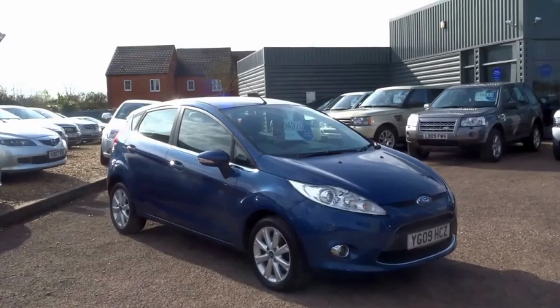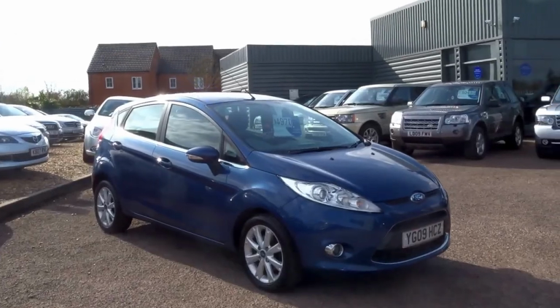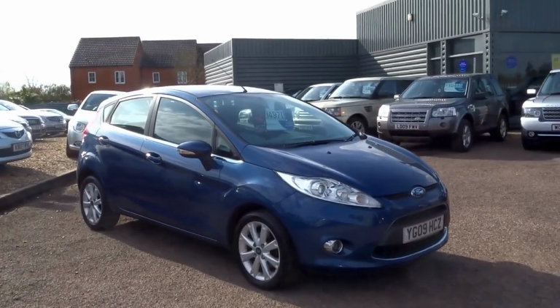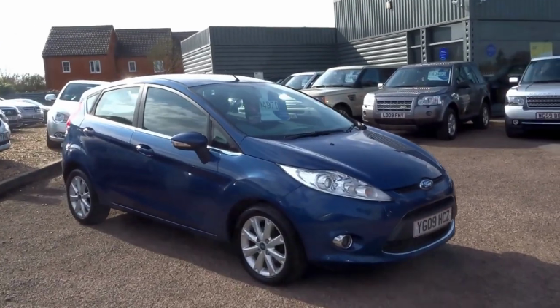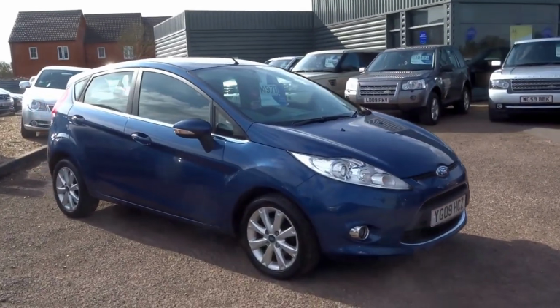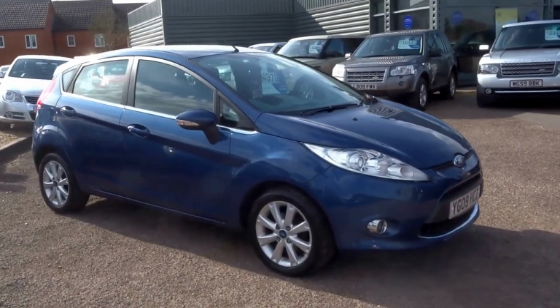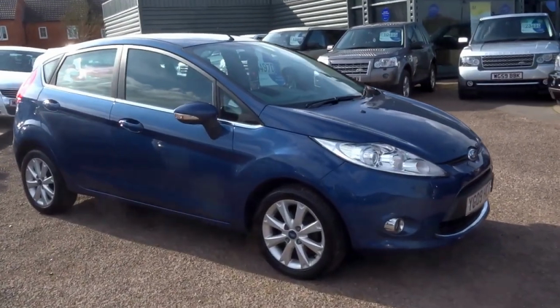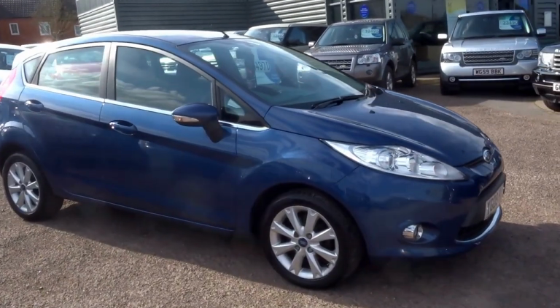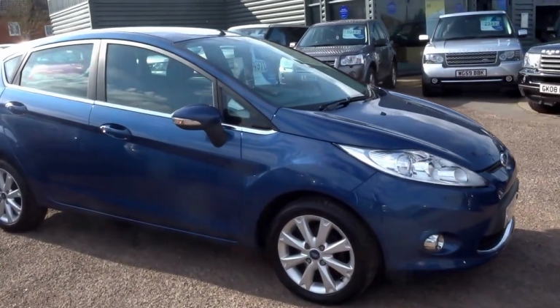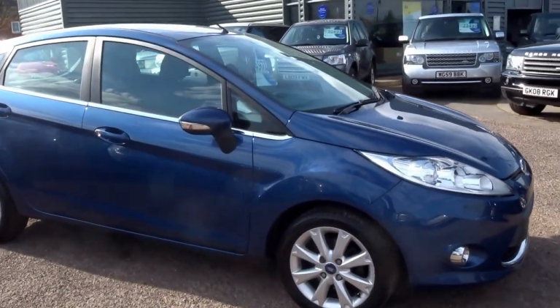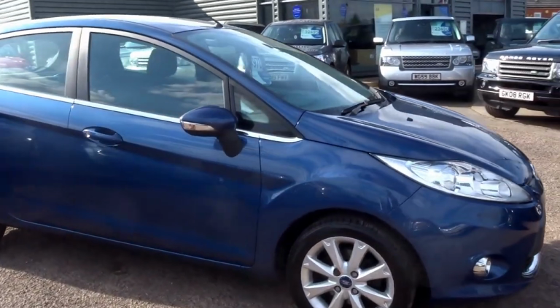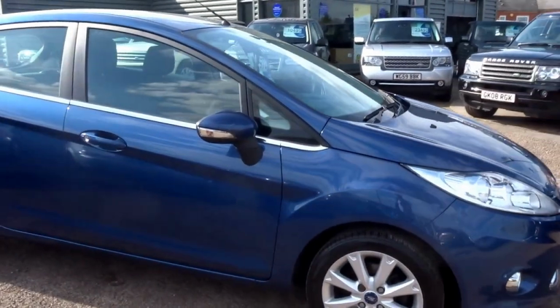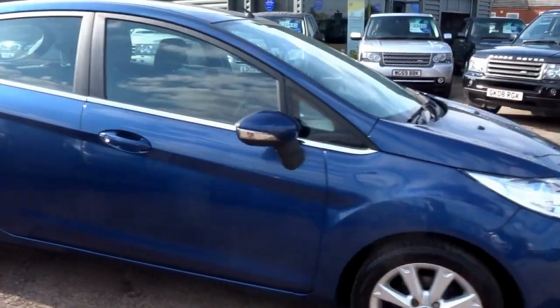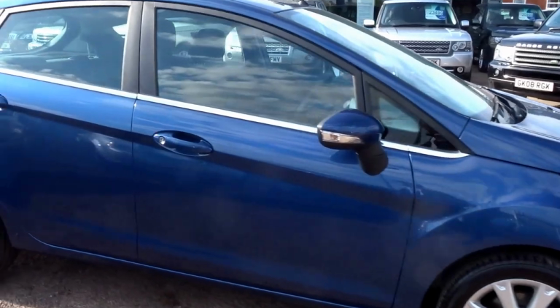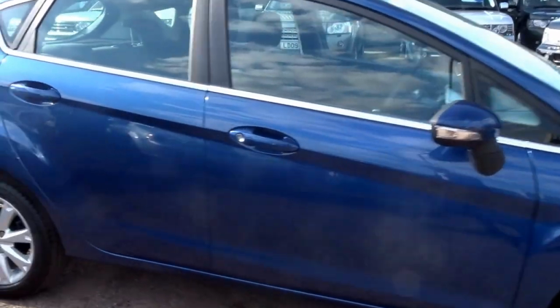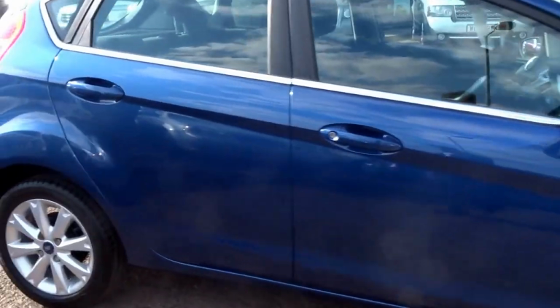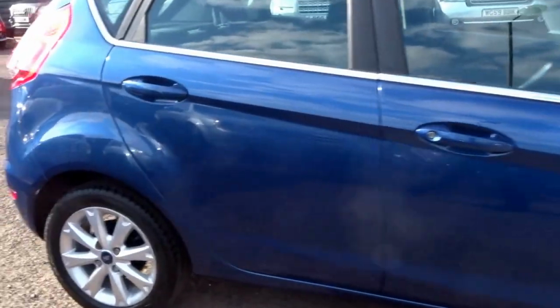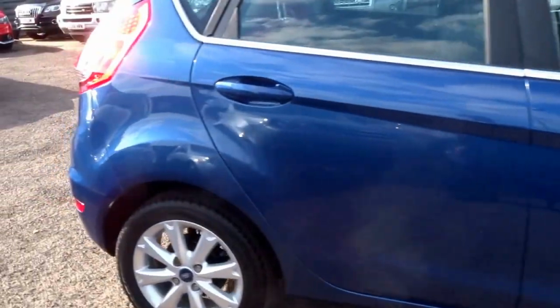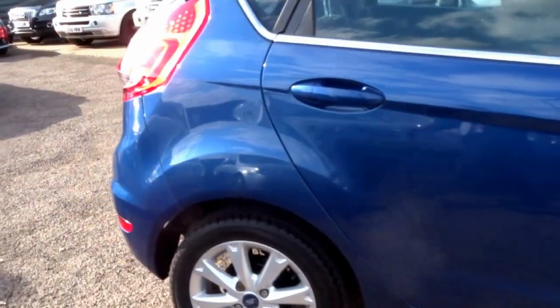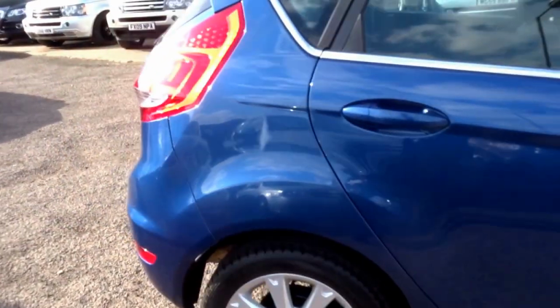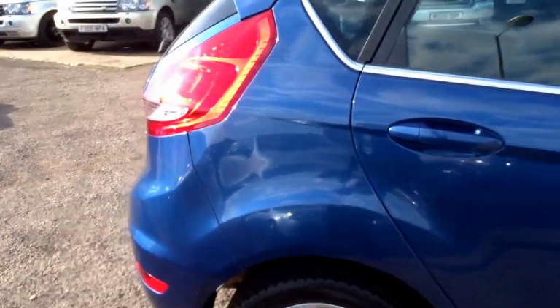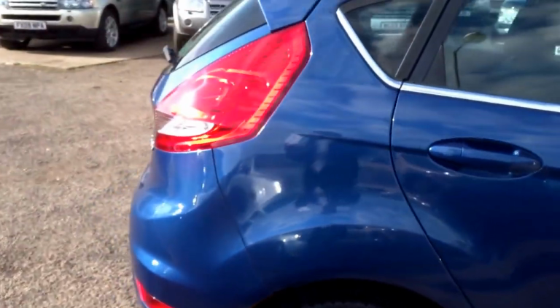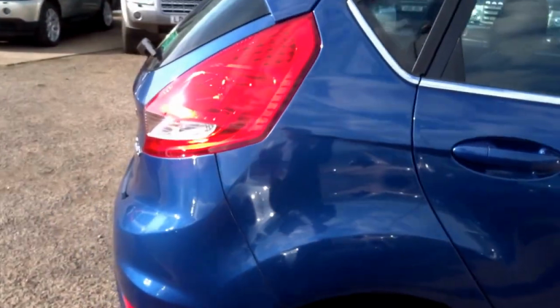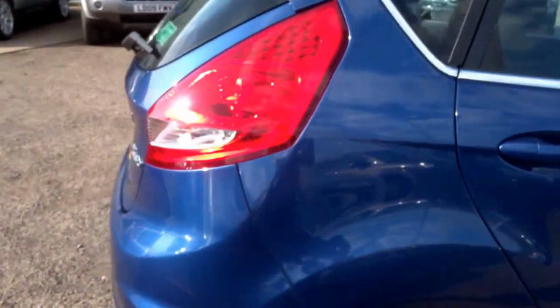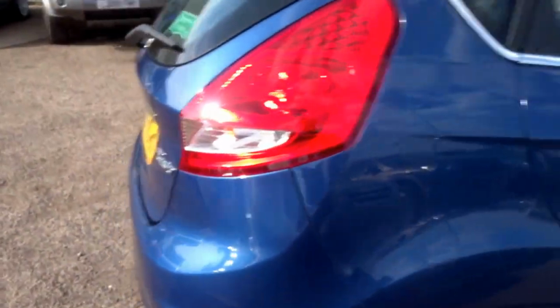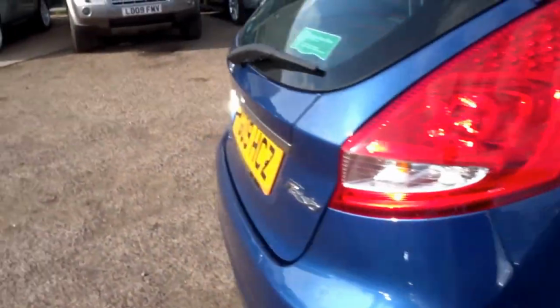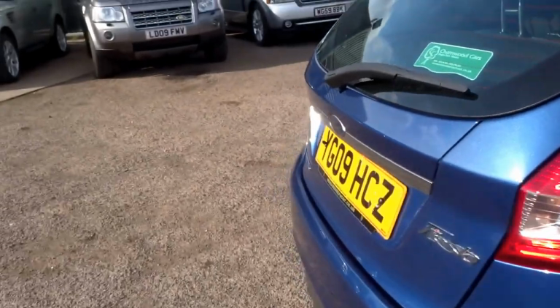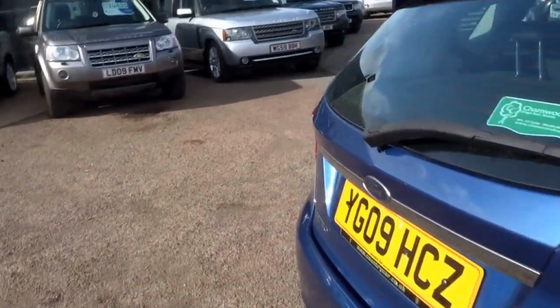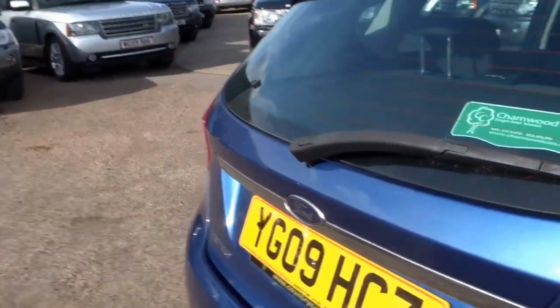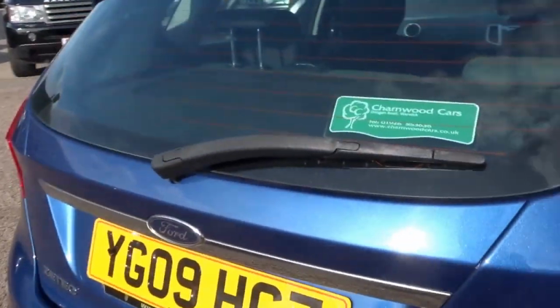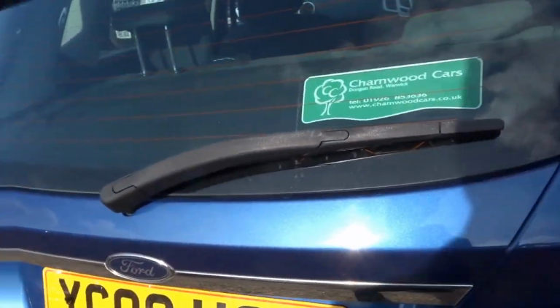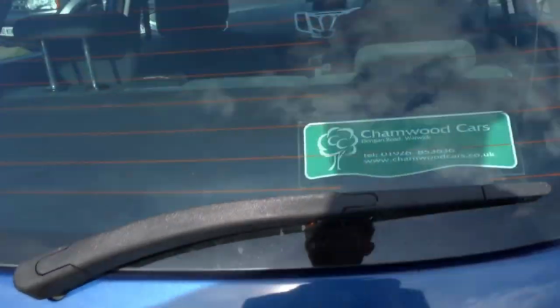This has just landed in stock today — it's a little Ford Fiesta, and it could be the perfect little second car for somebody. If you've just passed your driving test, this car is only insurance group eight. It's the 1.4 ZTEC spec.